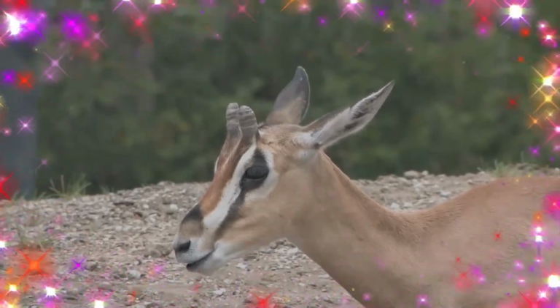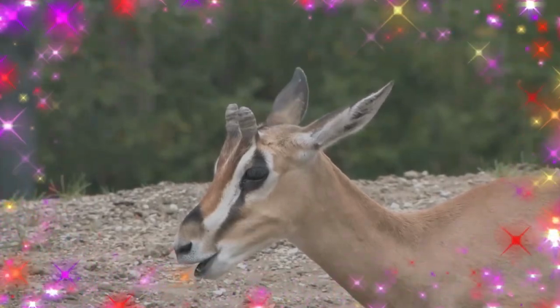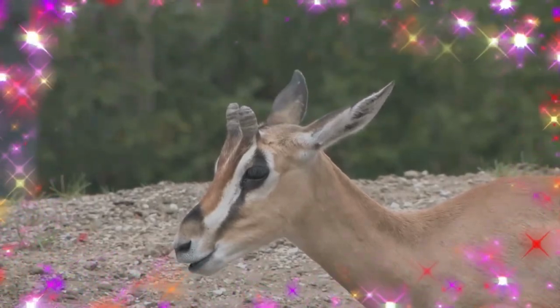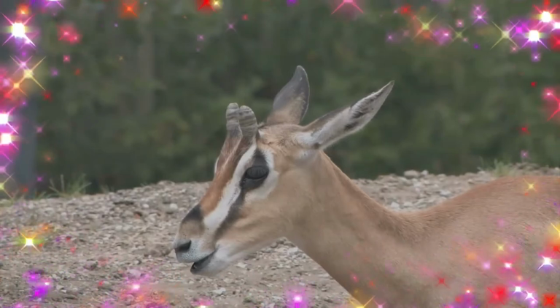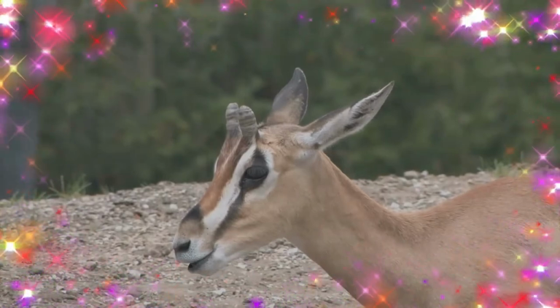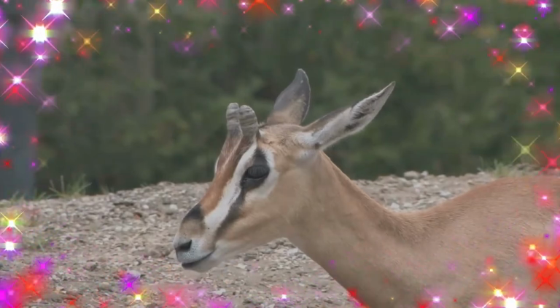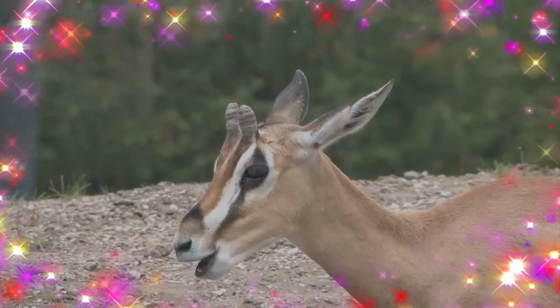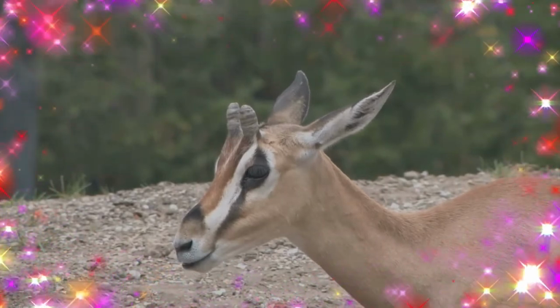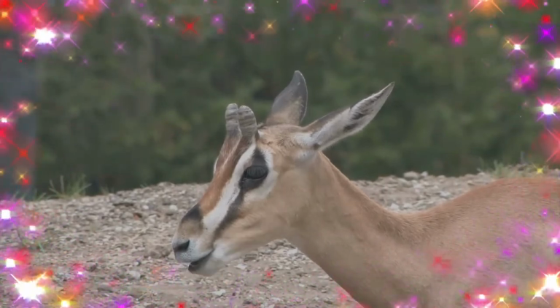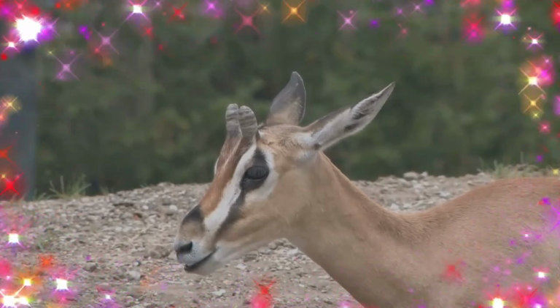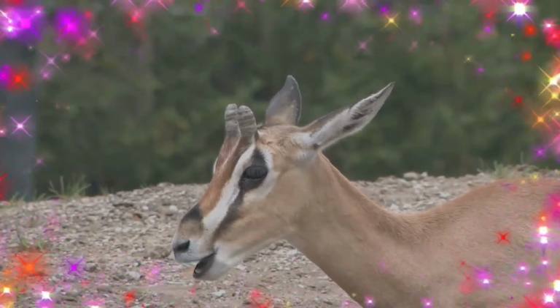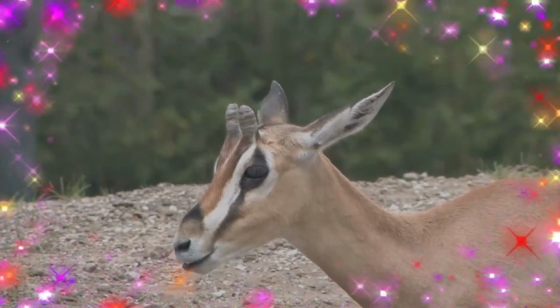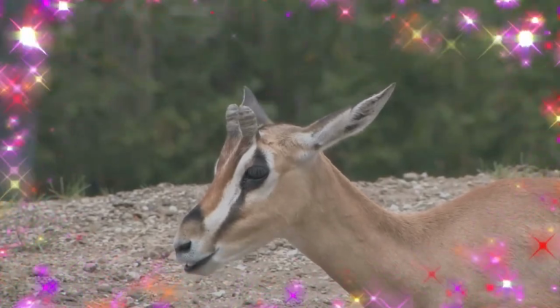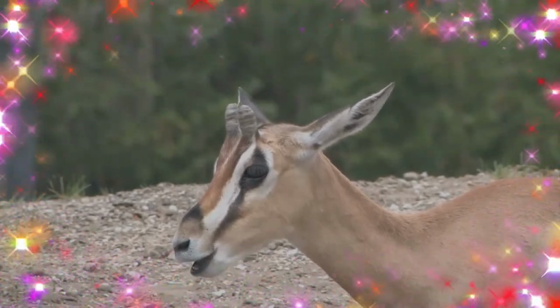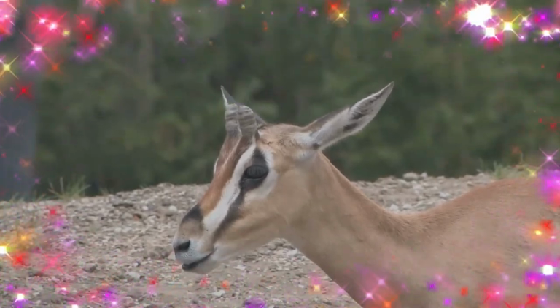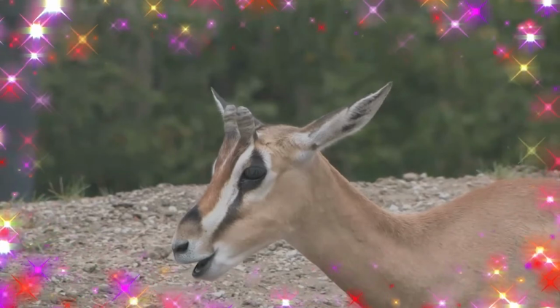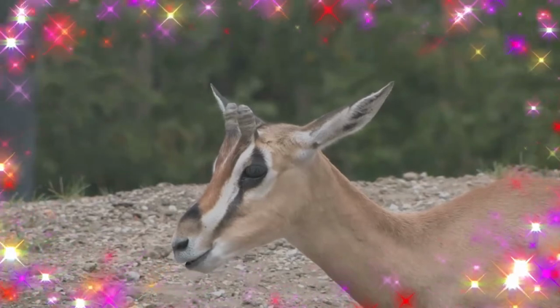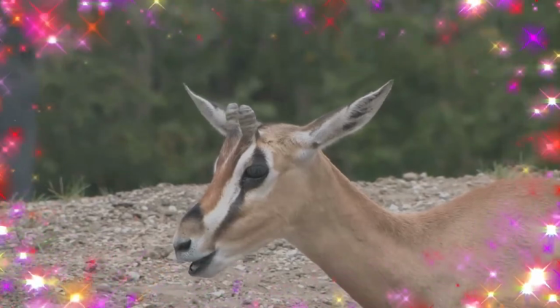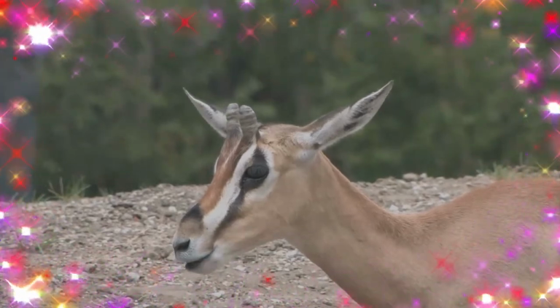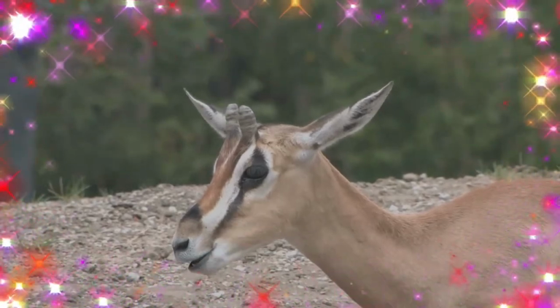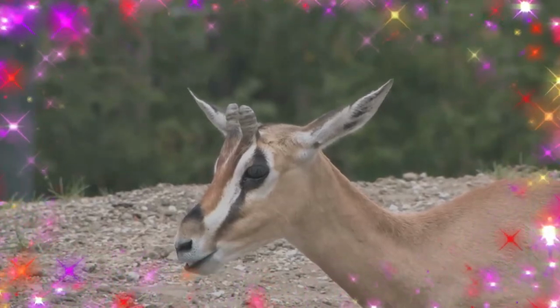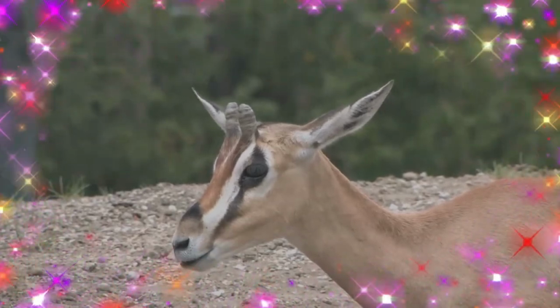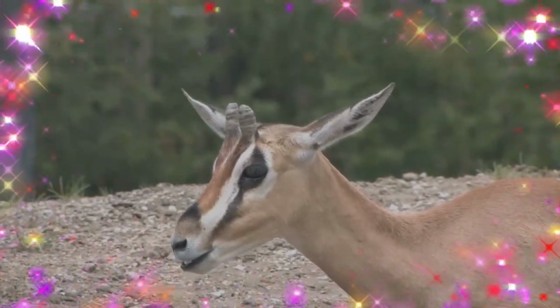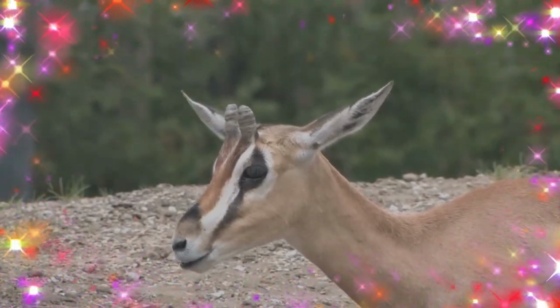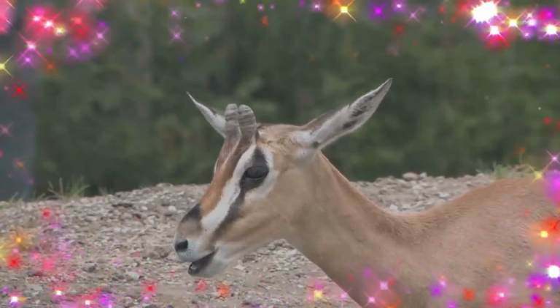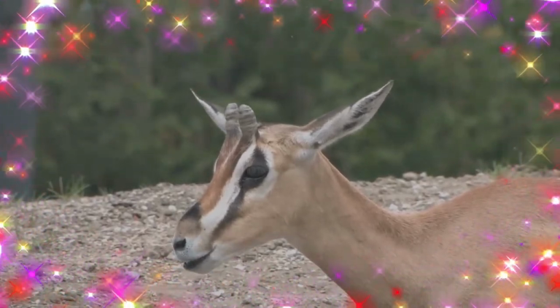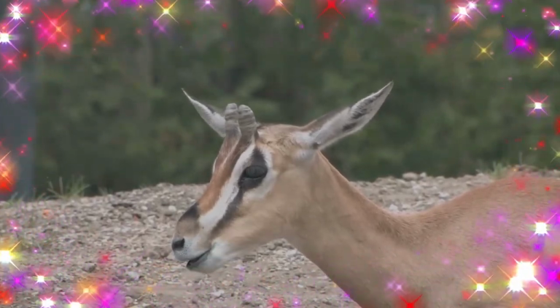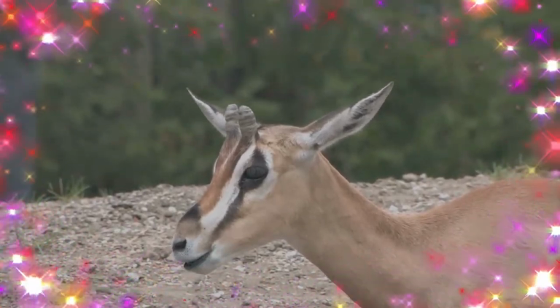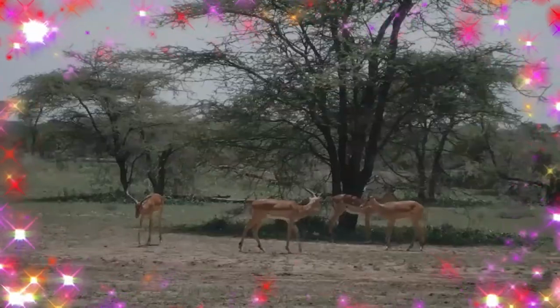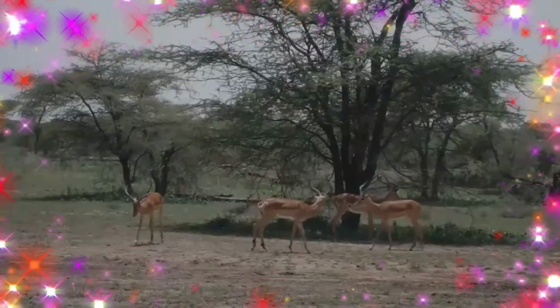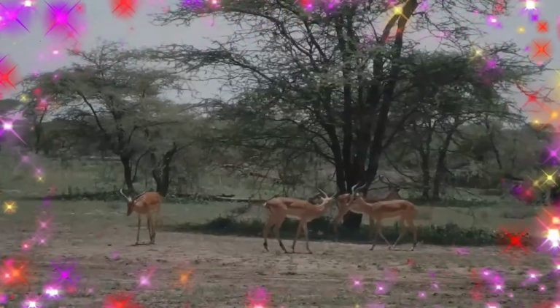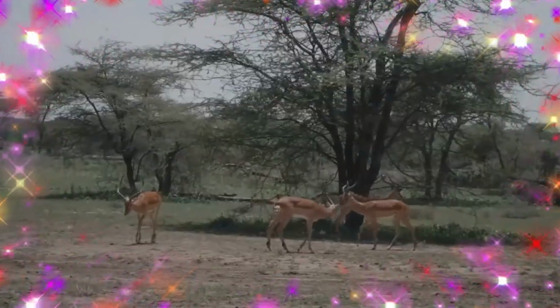Its coat is a beige orange on the back with a white belly. The Grant's gazelle looks similar to a Thompson's gazelle, except it is much larger and has lyre-shaped horns, which are stout at the base and clearly ringed.